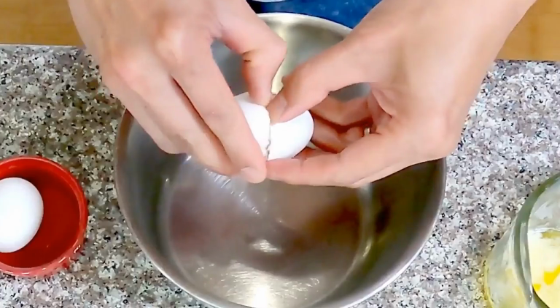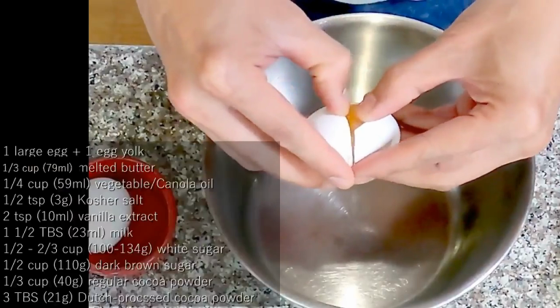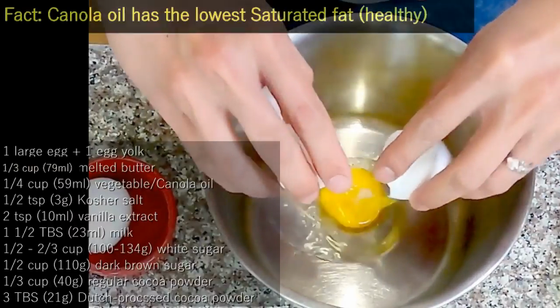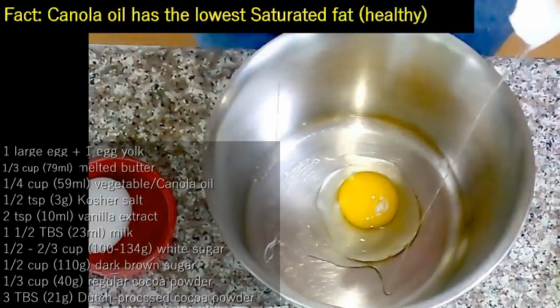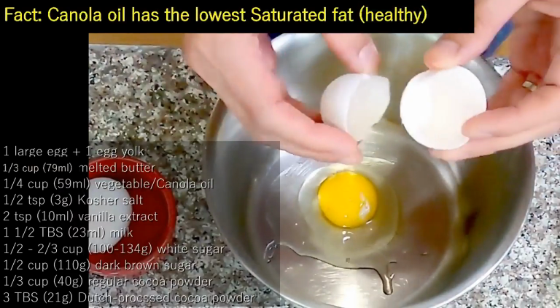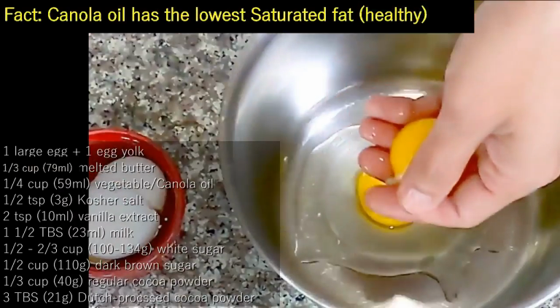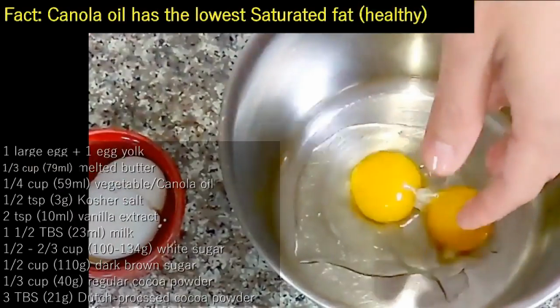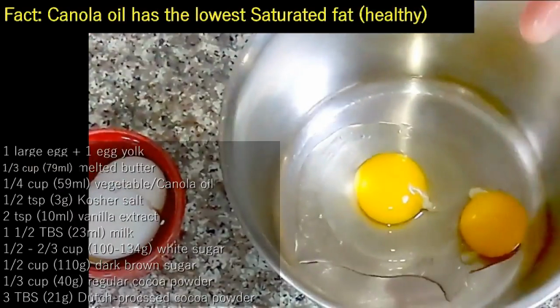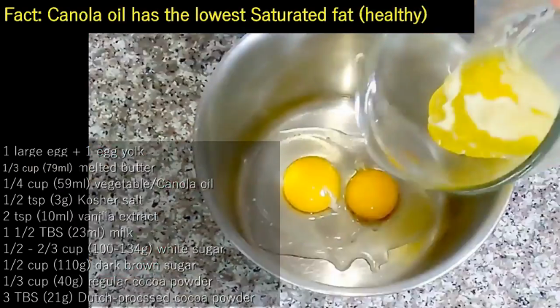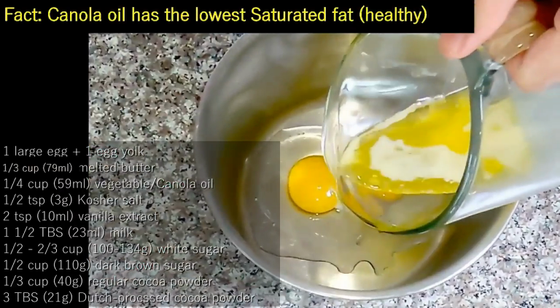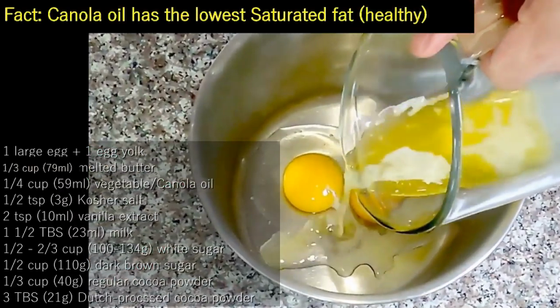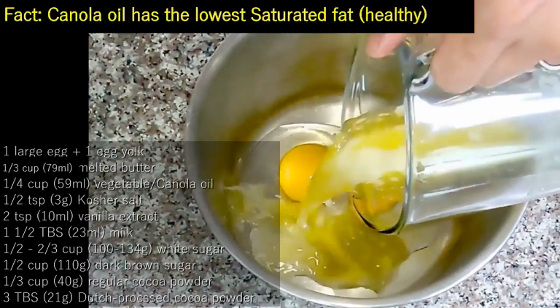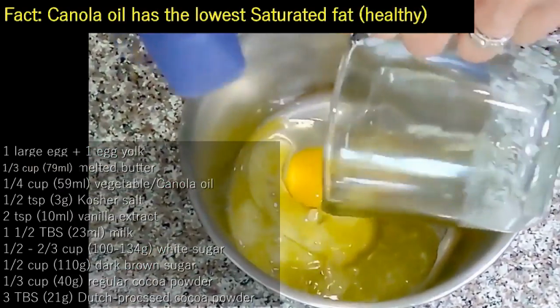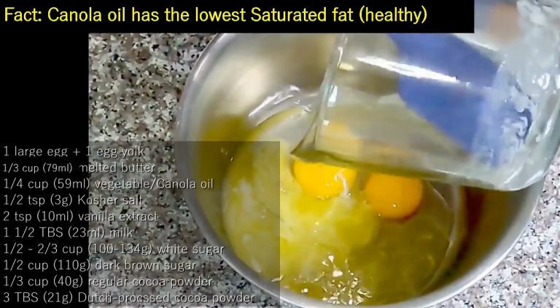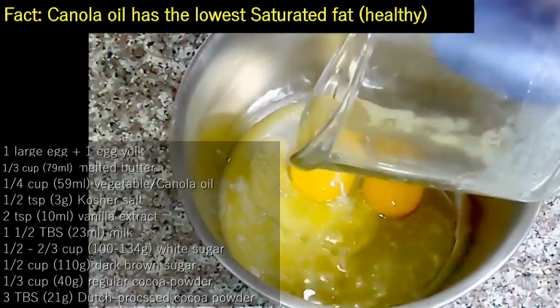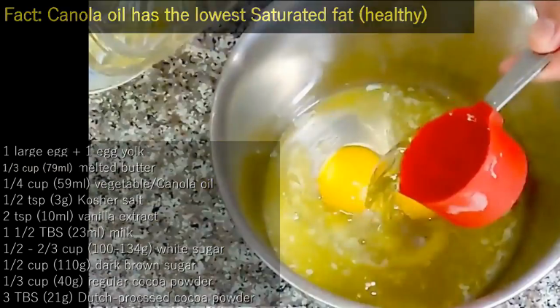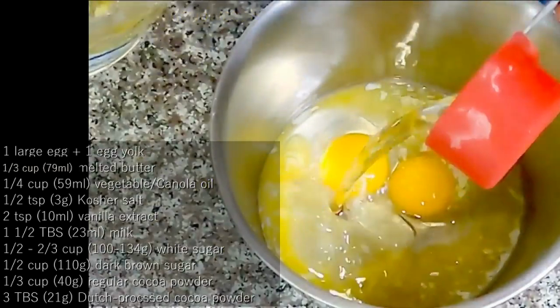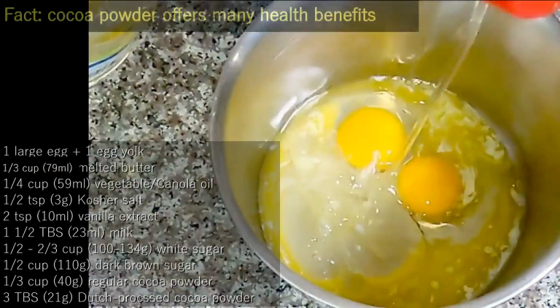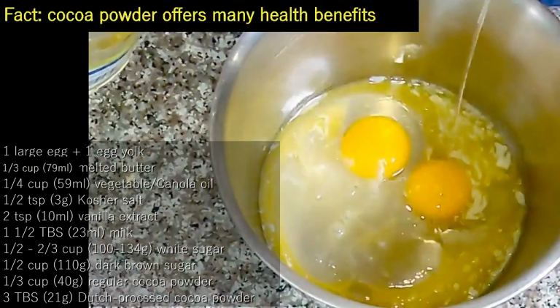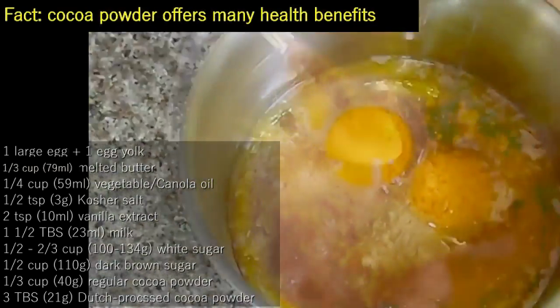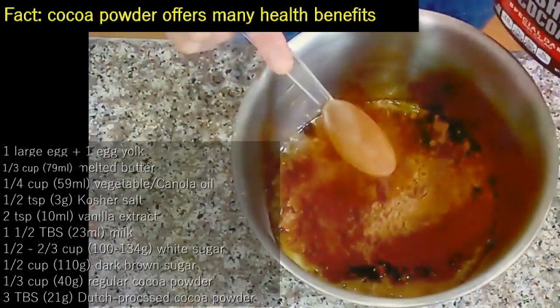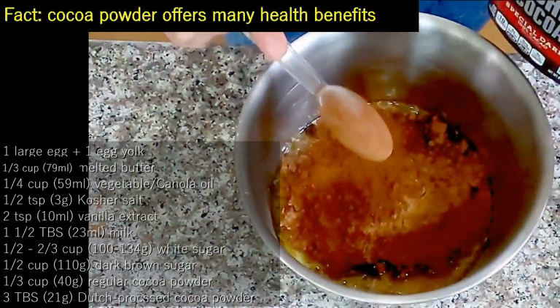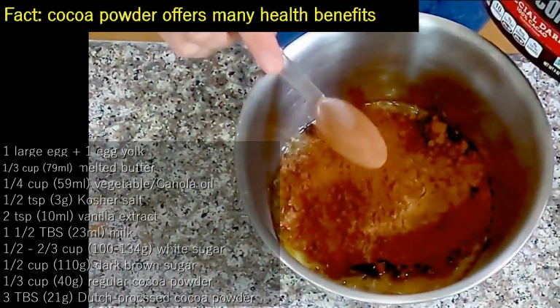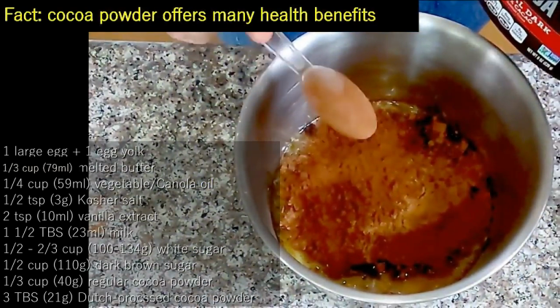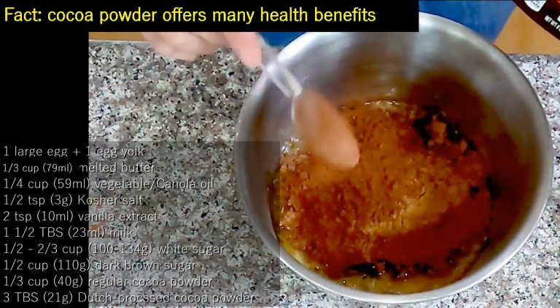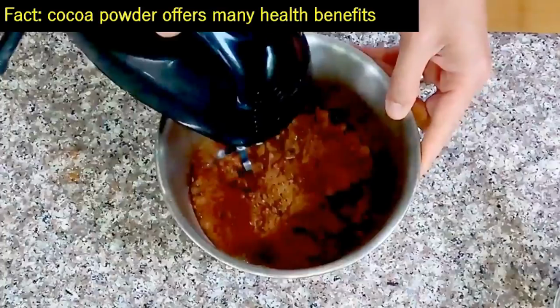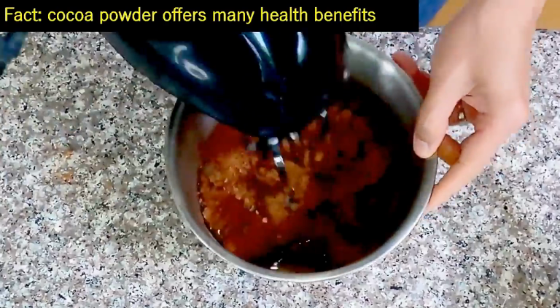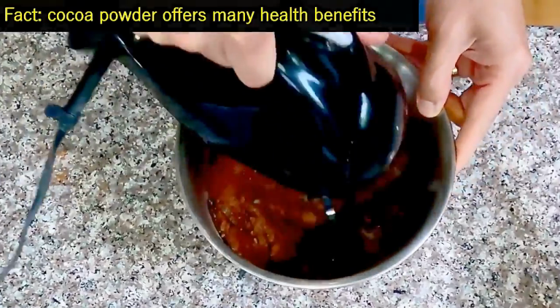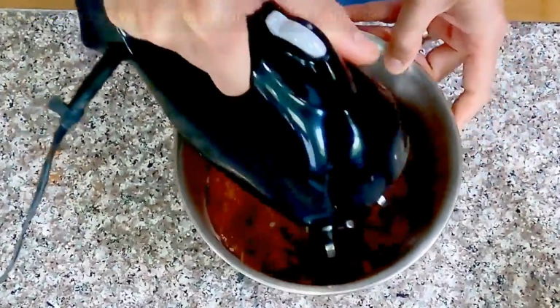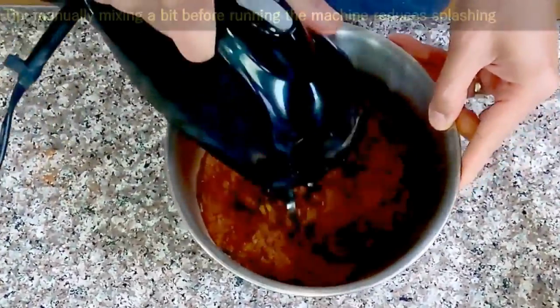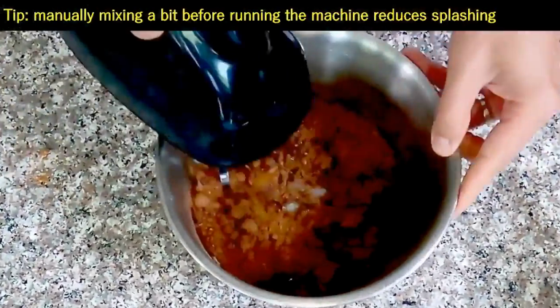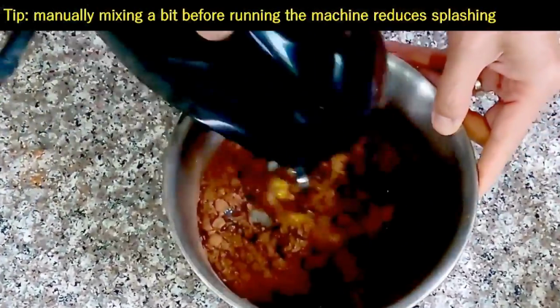In a mixing bowl, we add 1 large egg and a yolk. Add a few more ingredients — make sure you know there are 2 places you can find the written recipe. Now we just beat for 30 seconds on medium speed.